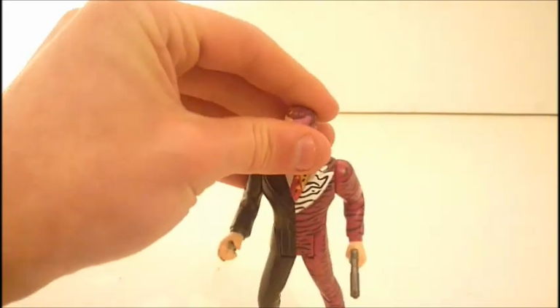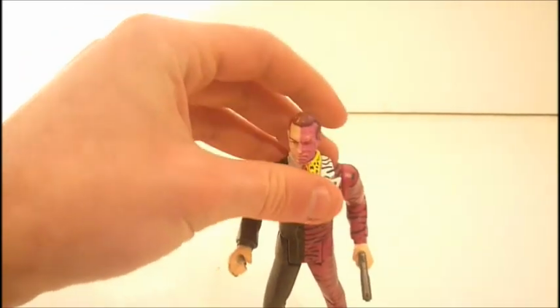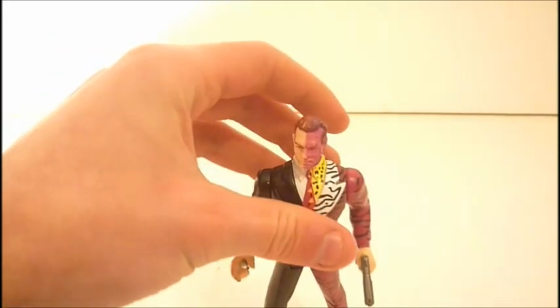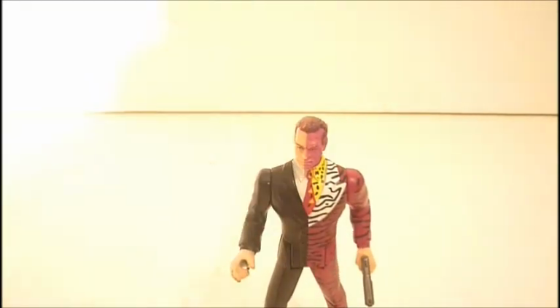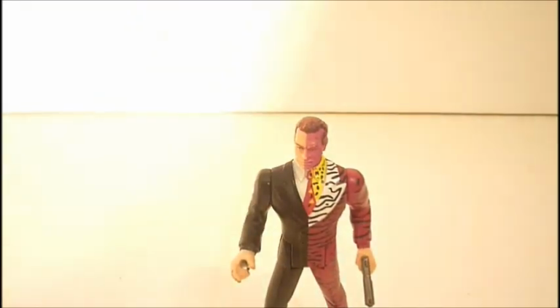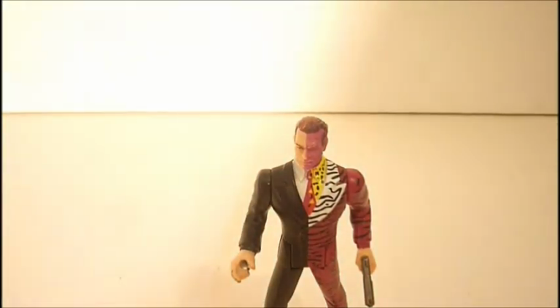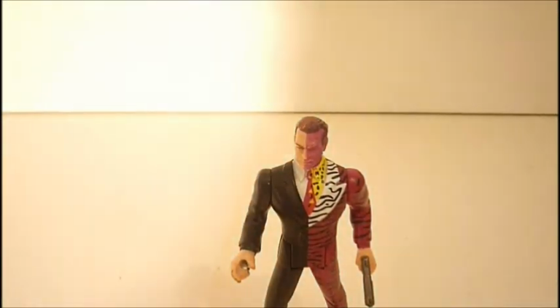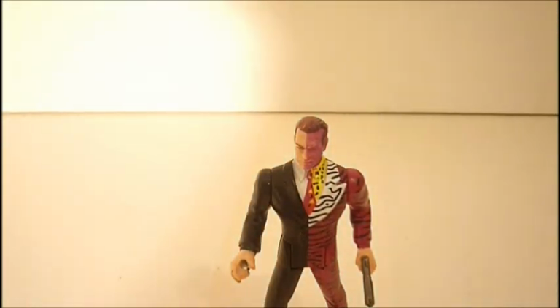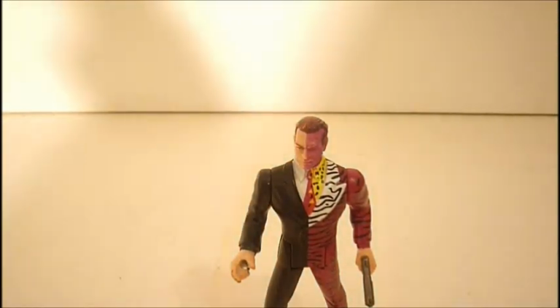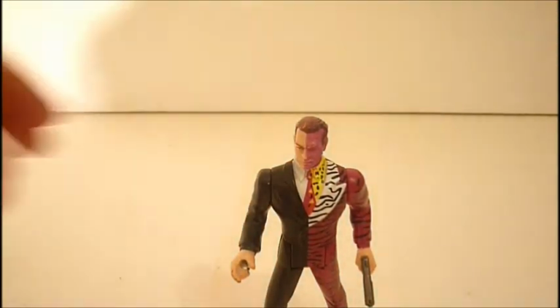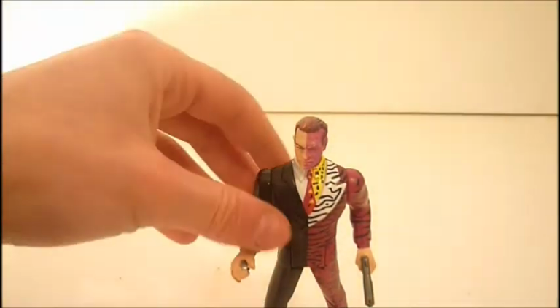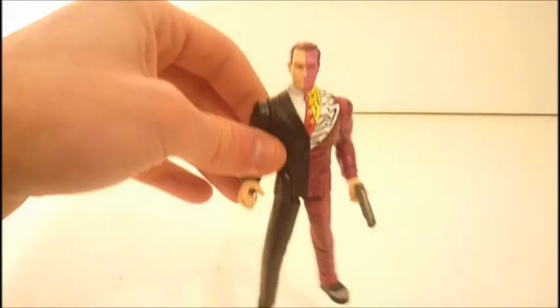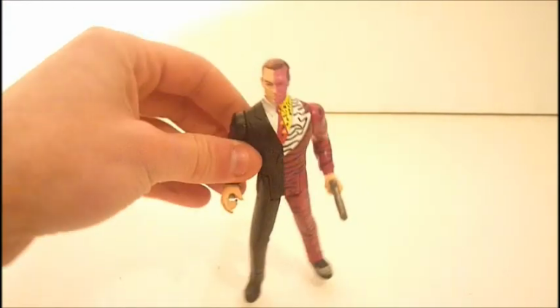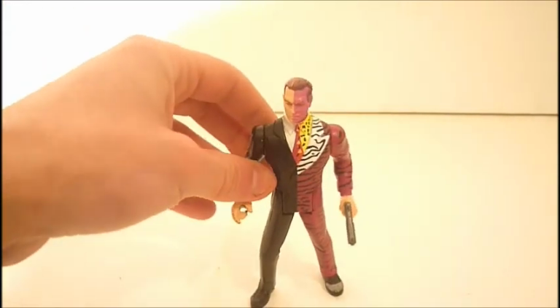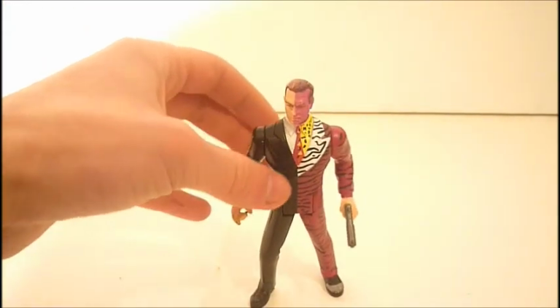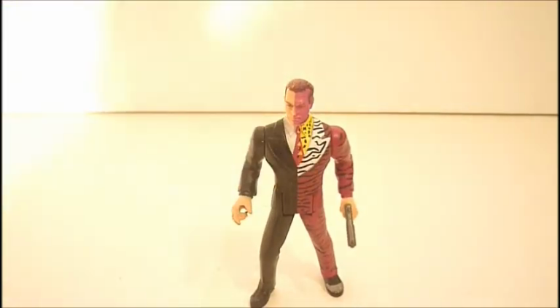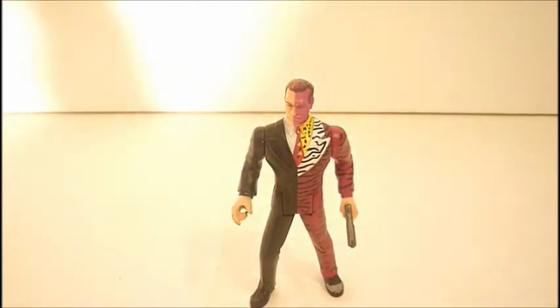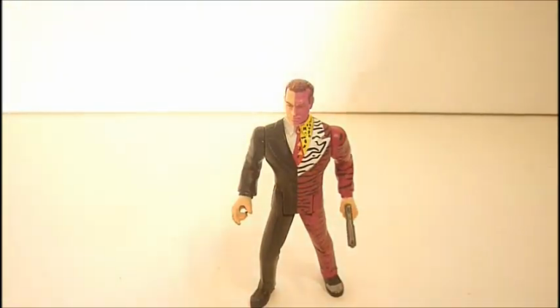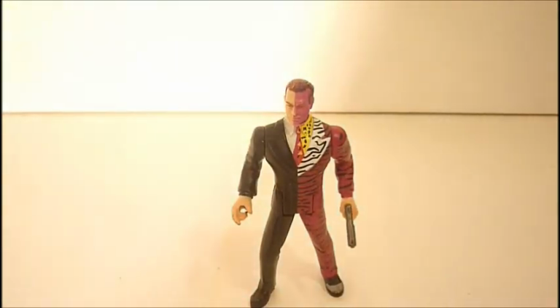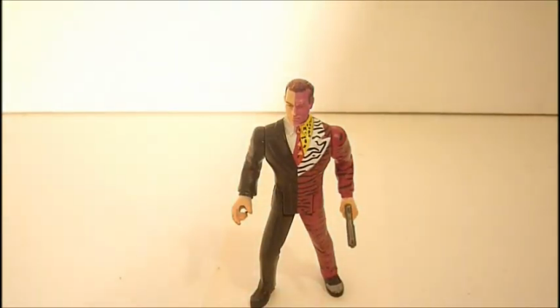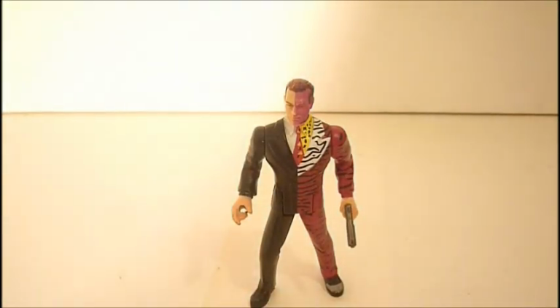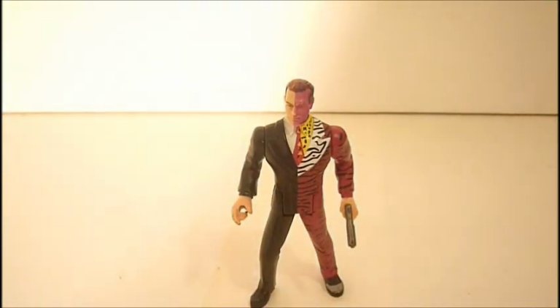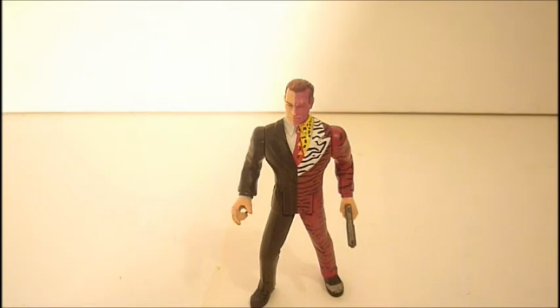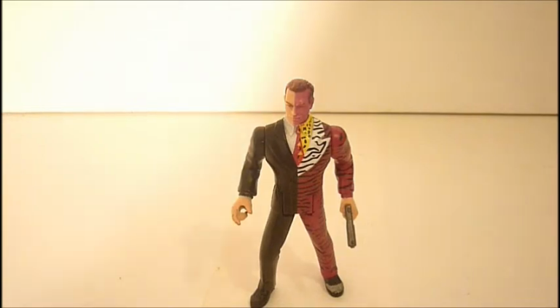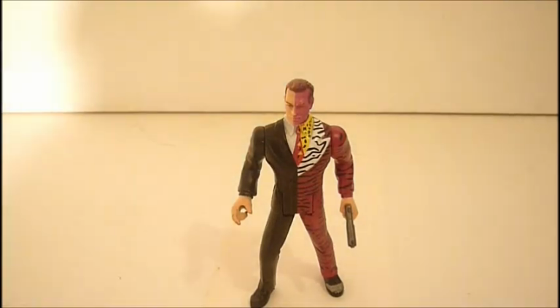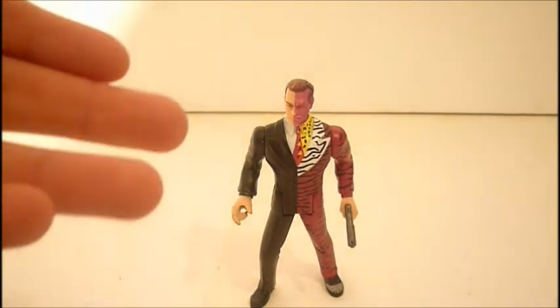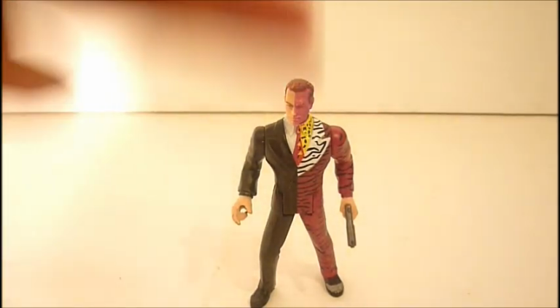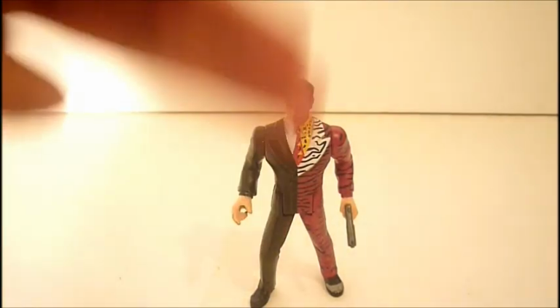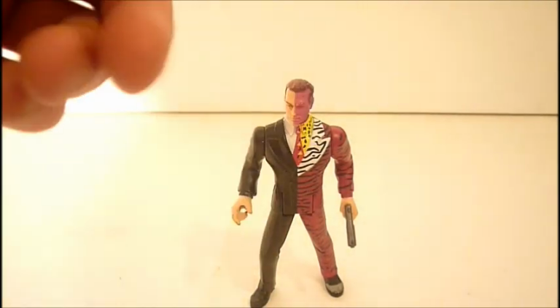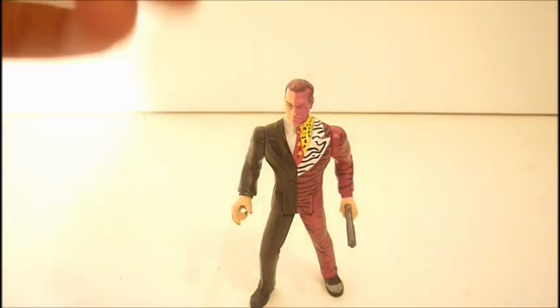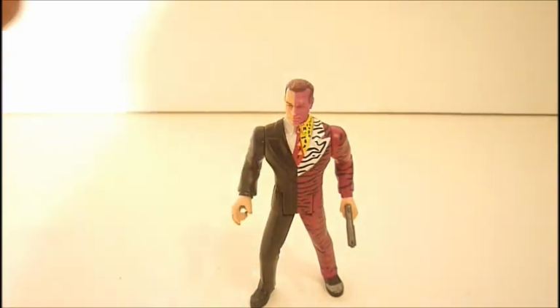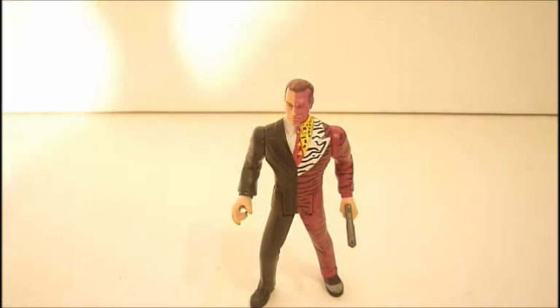I know a lot of people didn't like Batman Forever — I actually liked it. I do agree Two-Face was a little too Joker-ish; he was too much like the Joker. But there is a variant to this figure, which is pretty much the same figure, just a different paint job, more shinier and stuff like that.